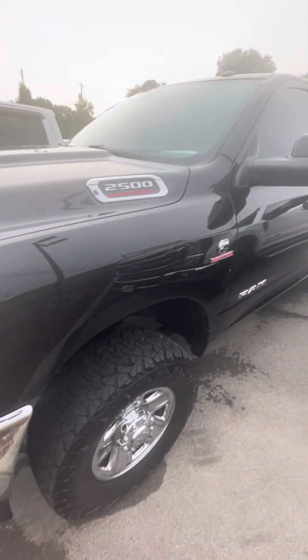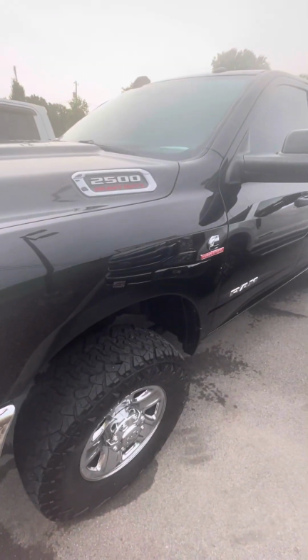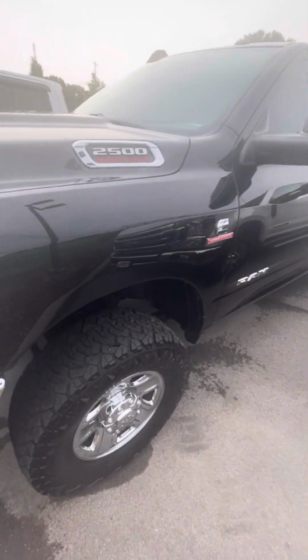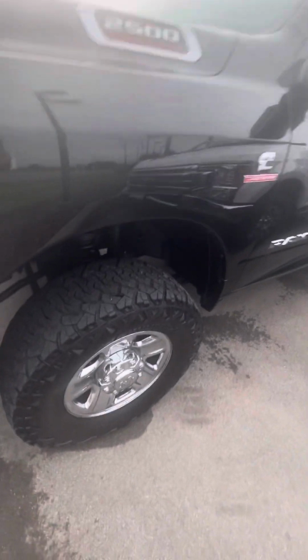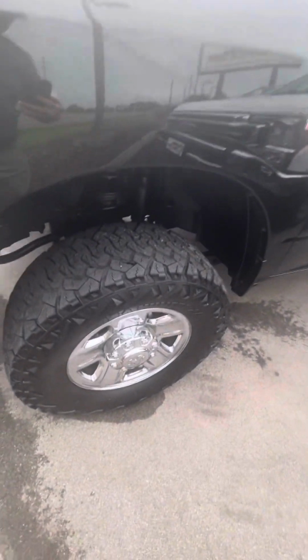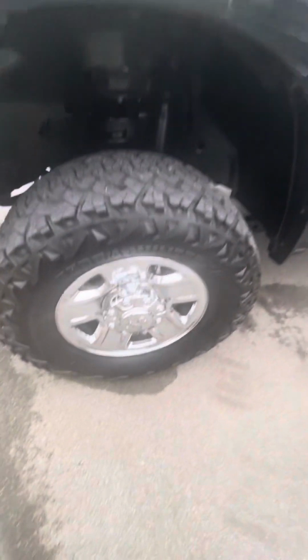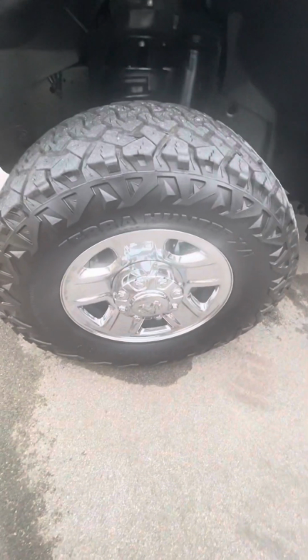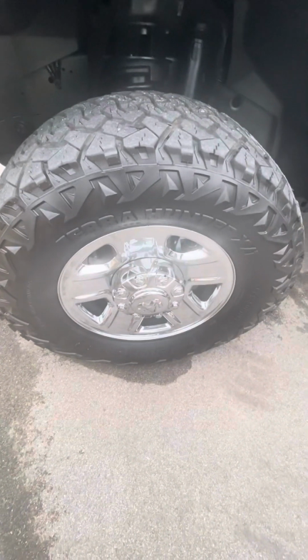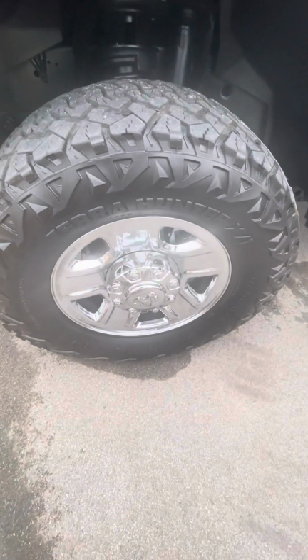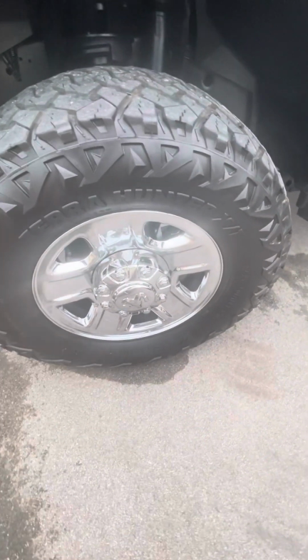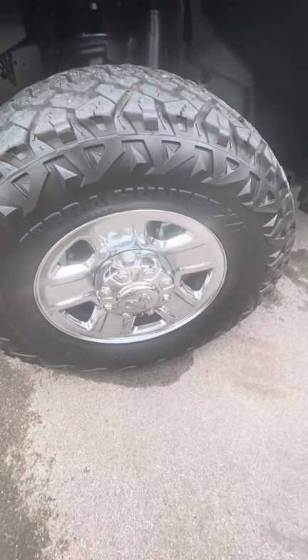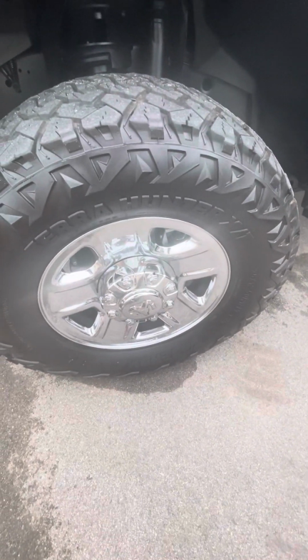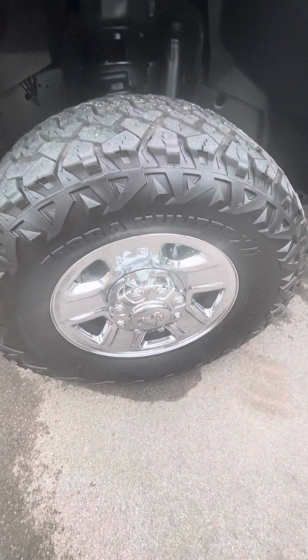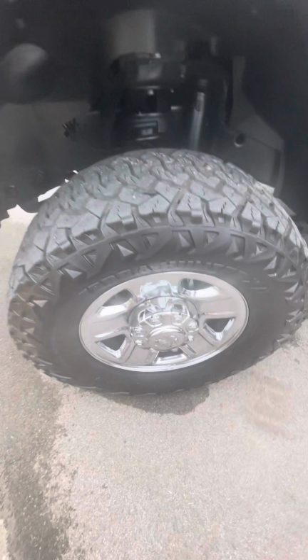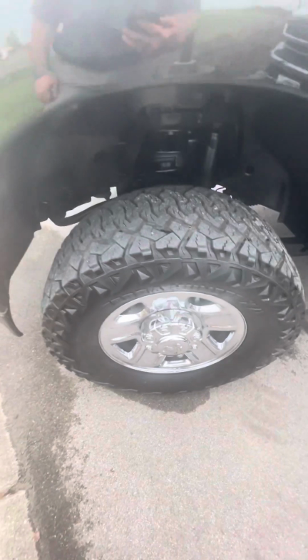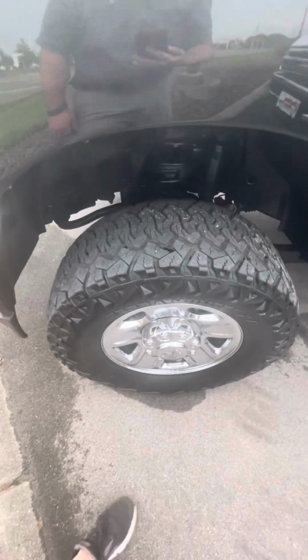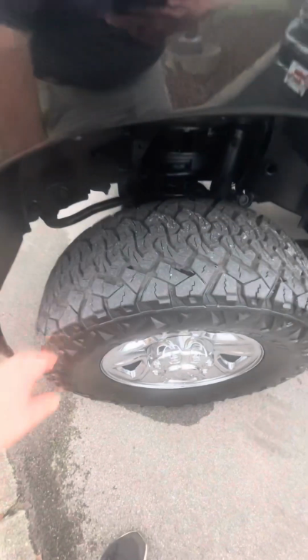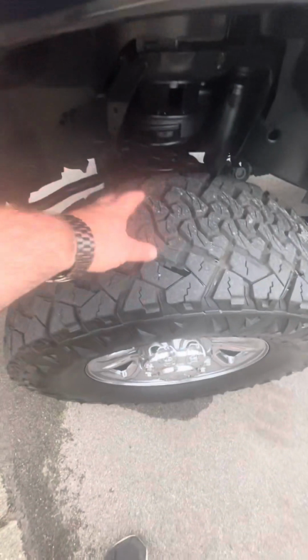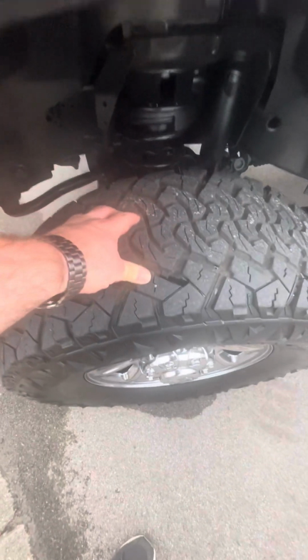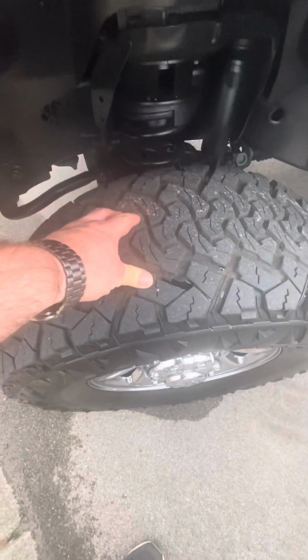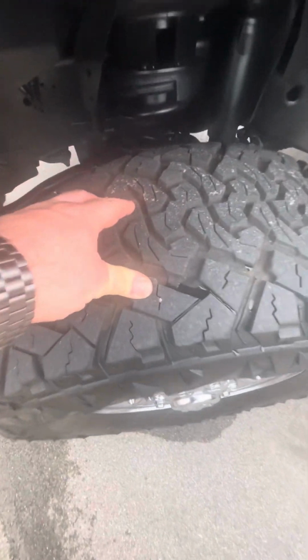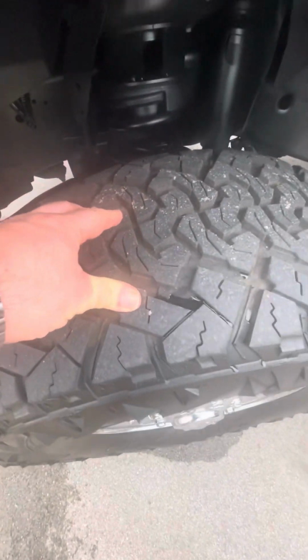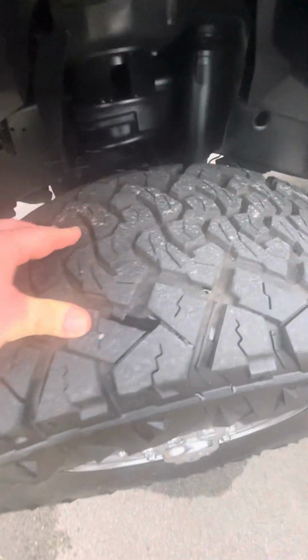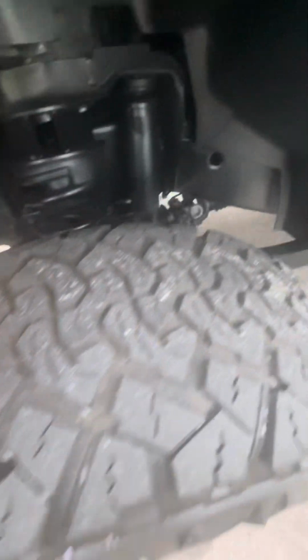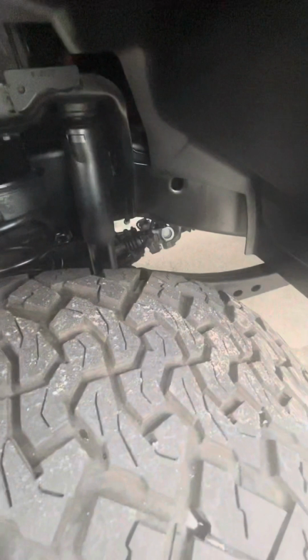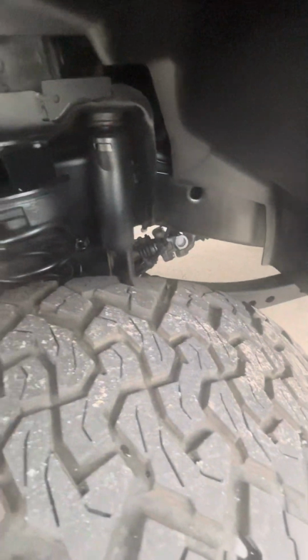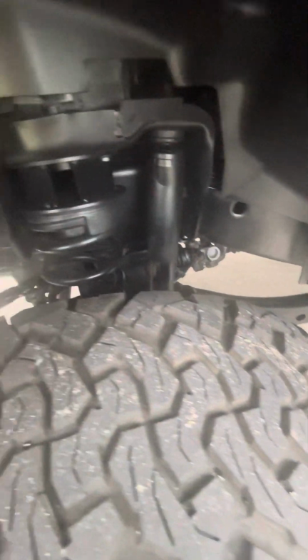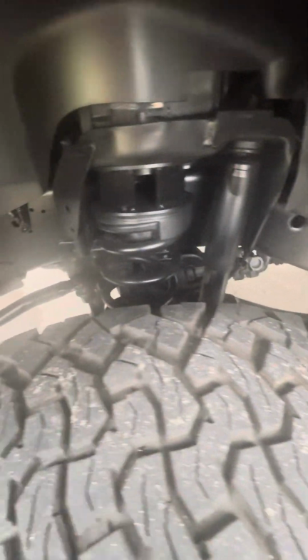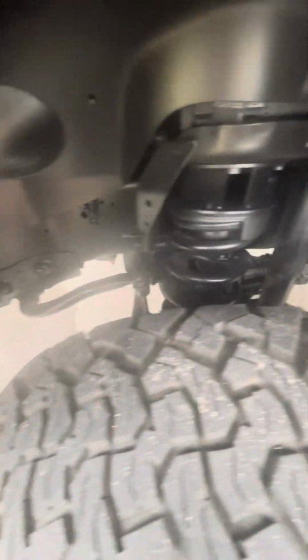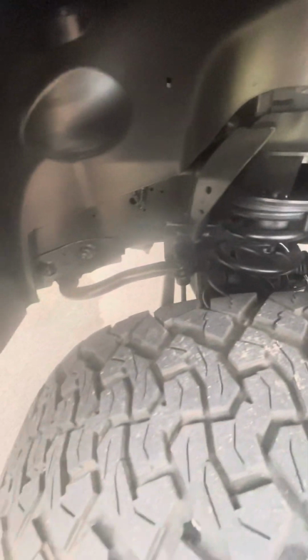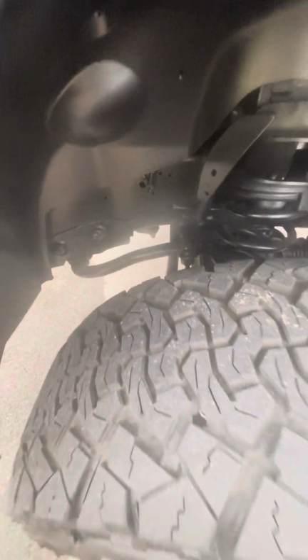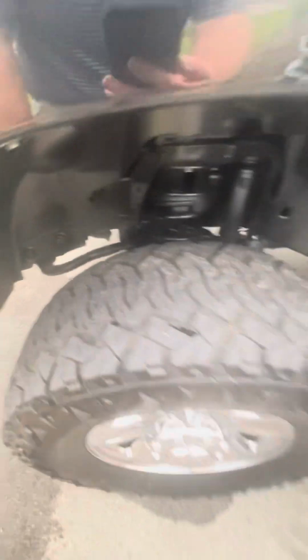Don't see anything crazy going on with it. Driver's side fender looking good. Nice factory wheels, oversized 35, 1250, 18 tires. Front tires look like they have plenty of tread left. Good shot of that frame and suspension — looking good under there.